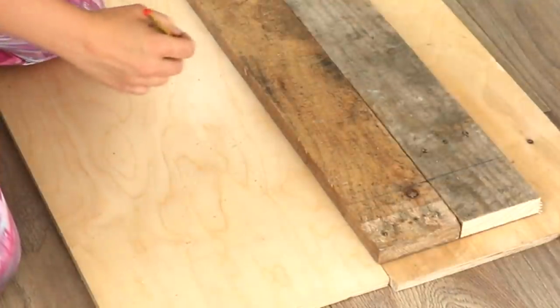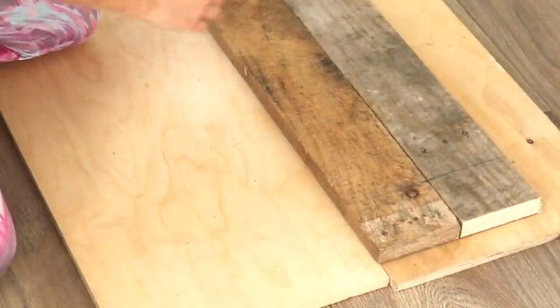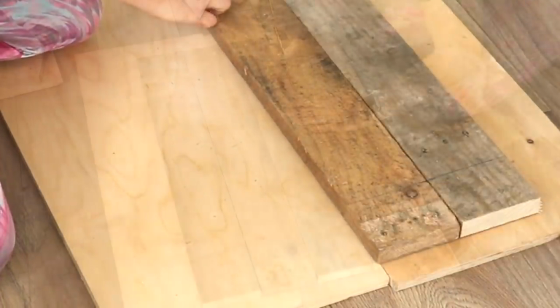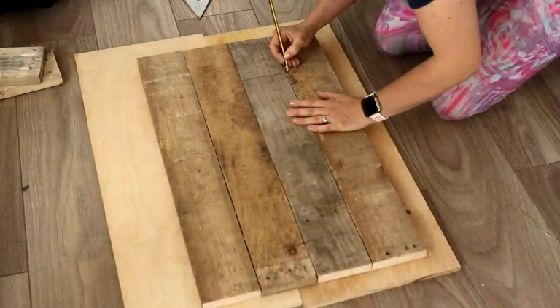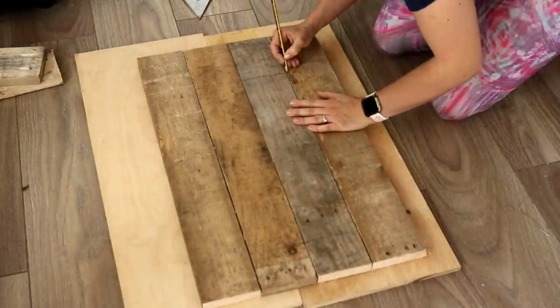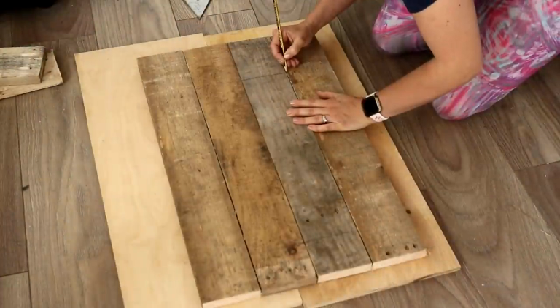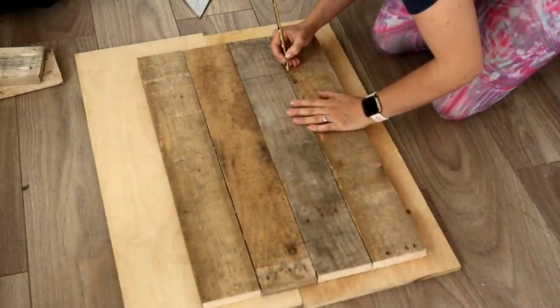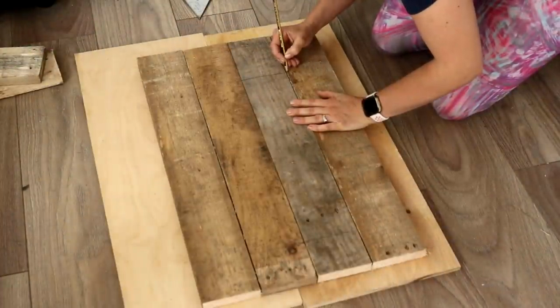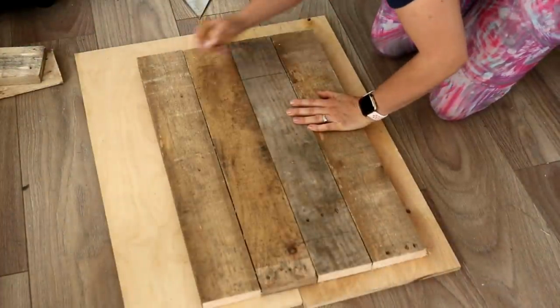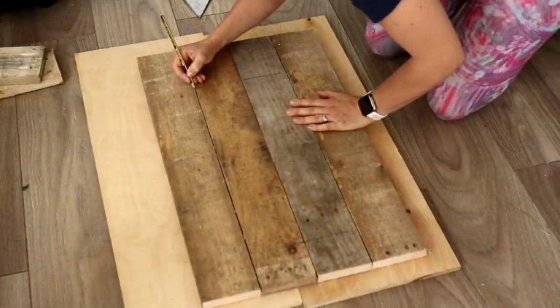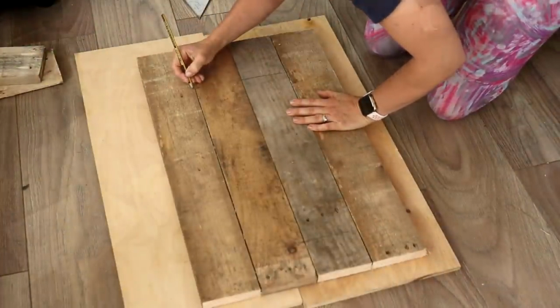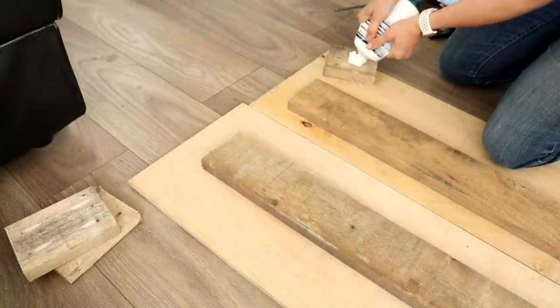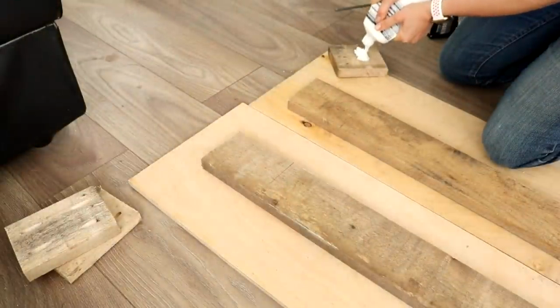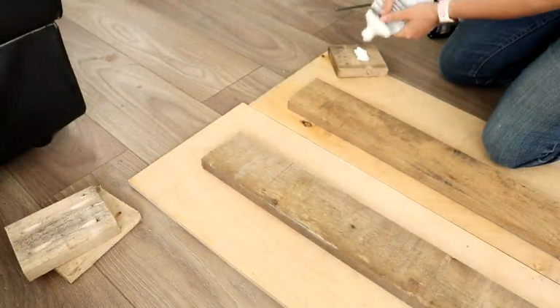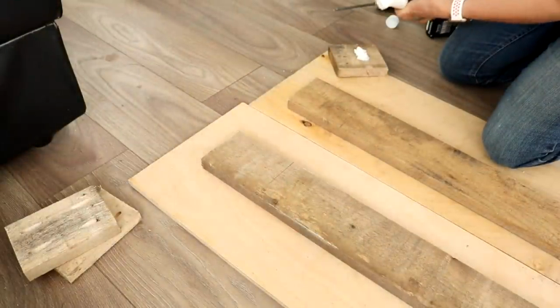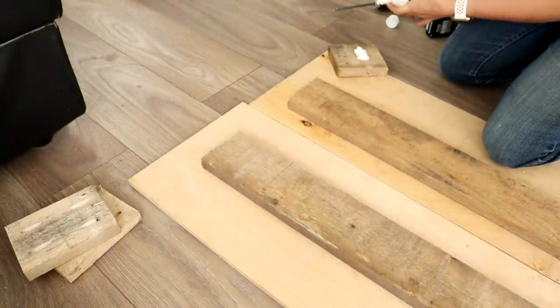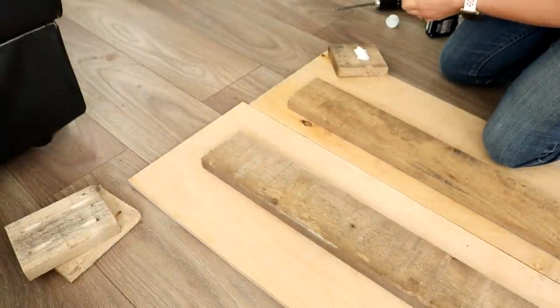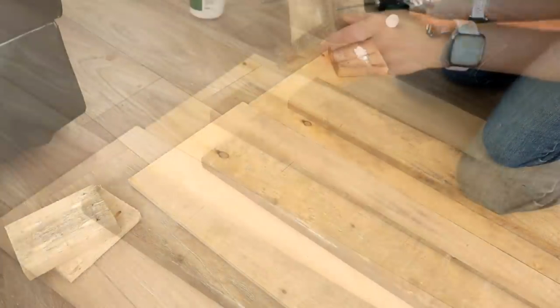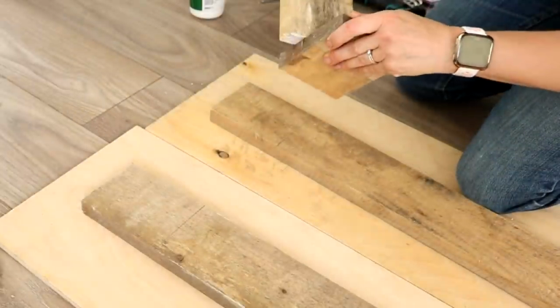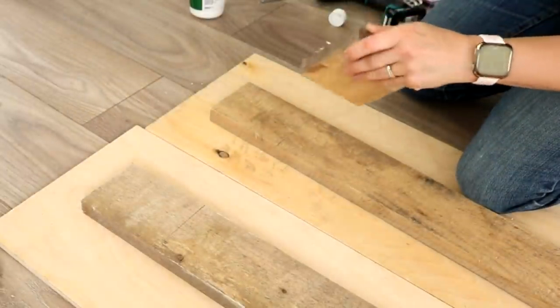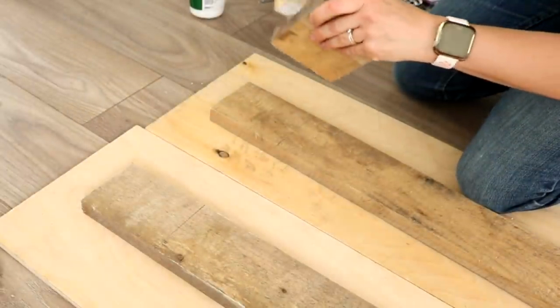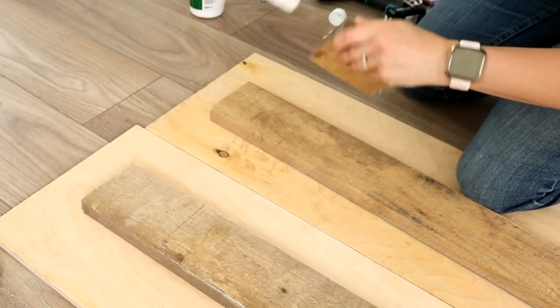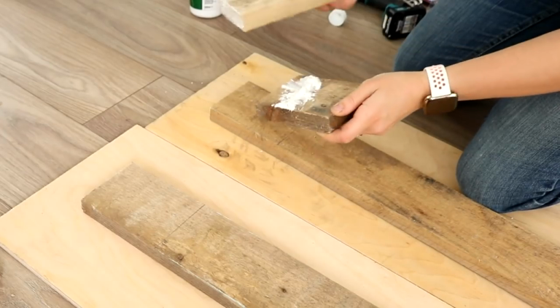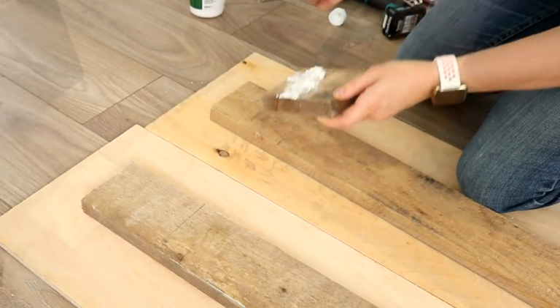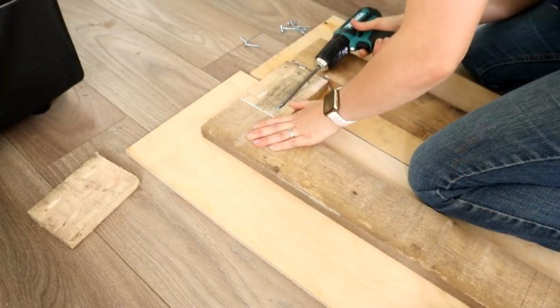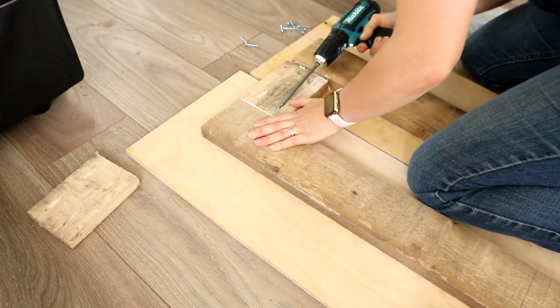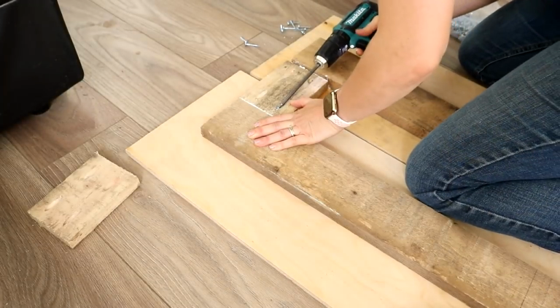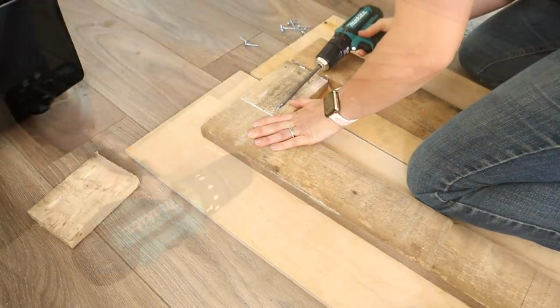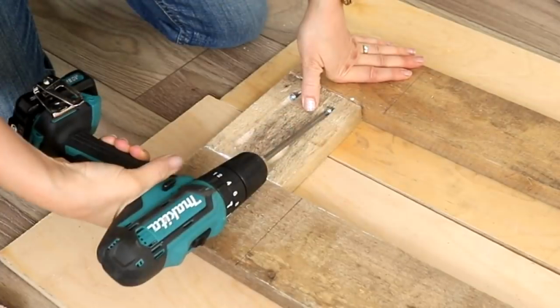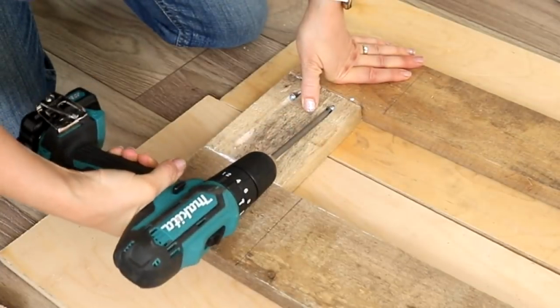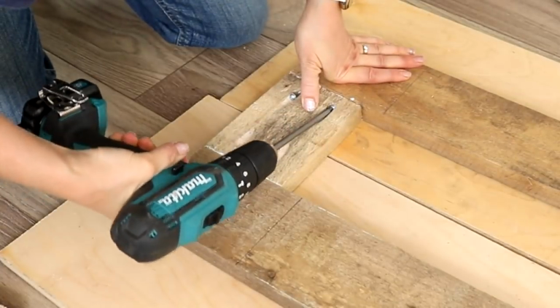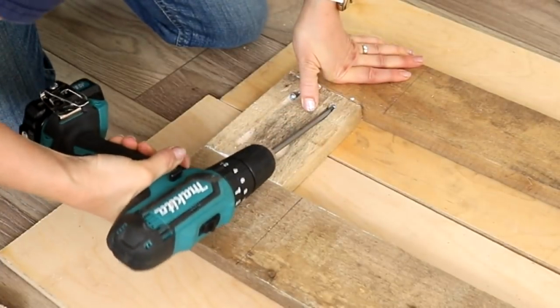And yes, I've still got my snazzy exercise leggings on! Then it was time to screw one of the side panels together — I glued and screwed with pocket hole screws. With this being a DIY outdoor plant stand, I'm also using weatherproof wood glue.